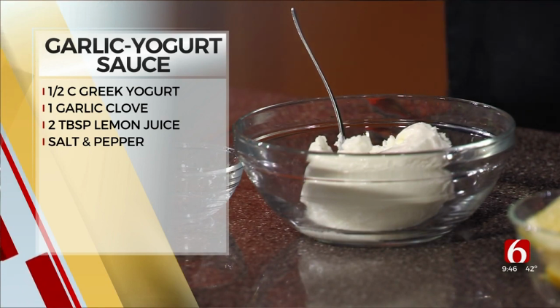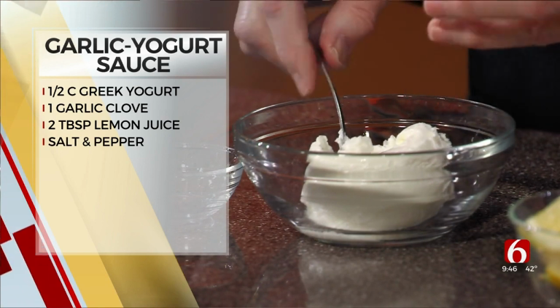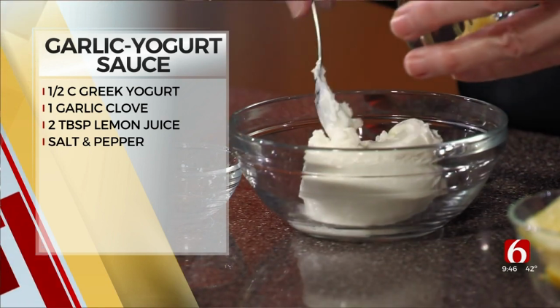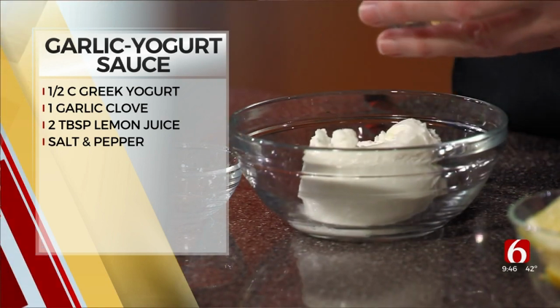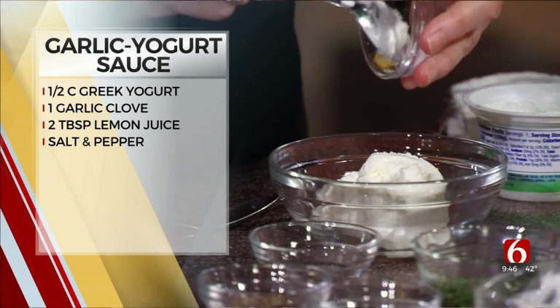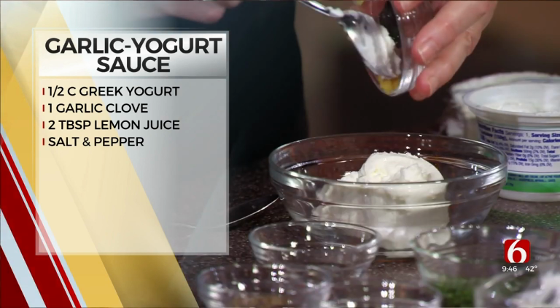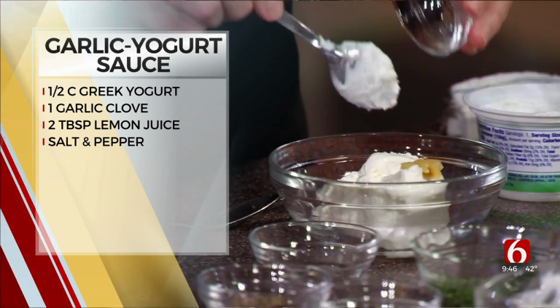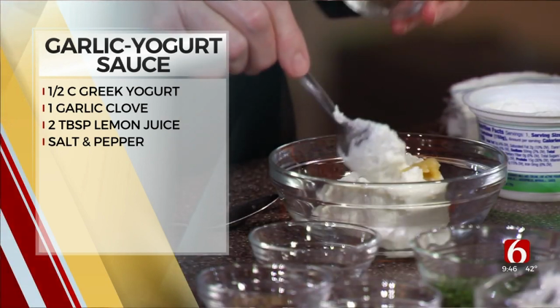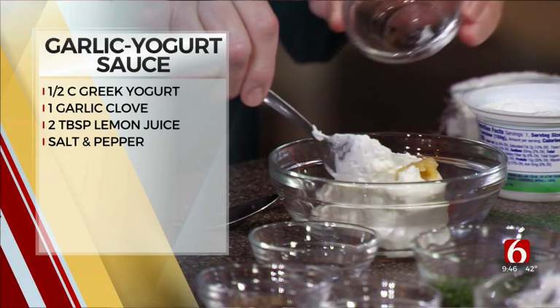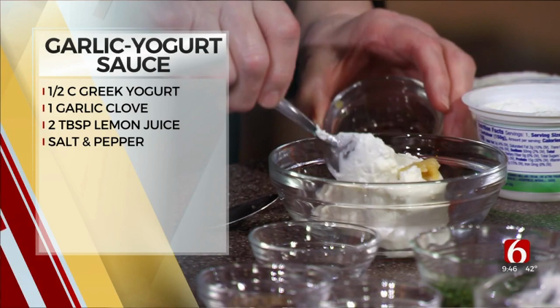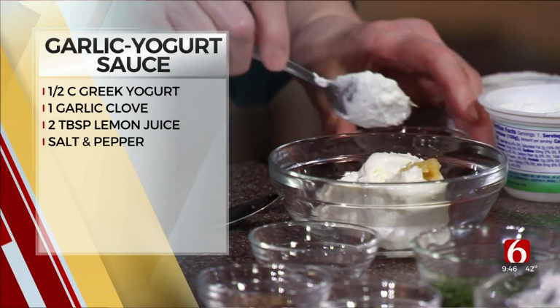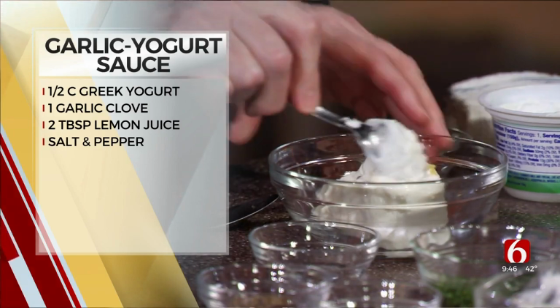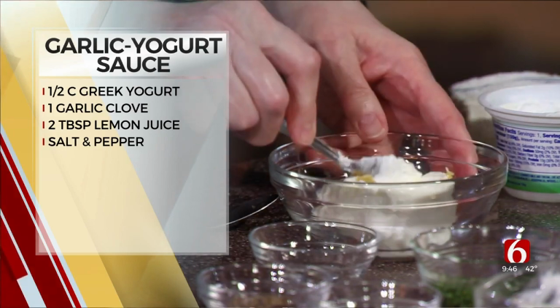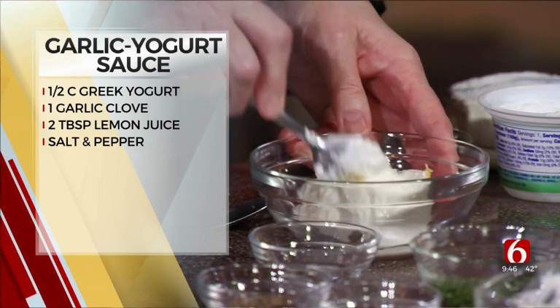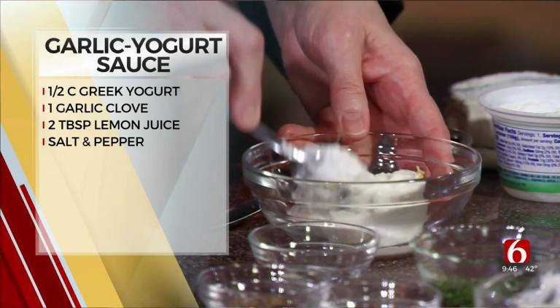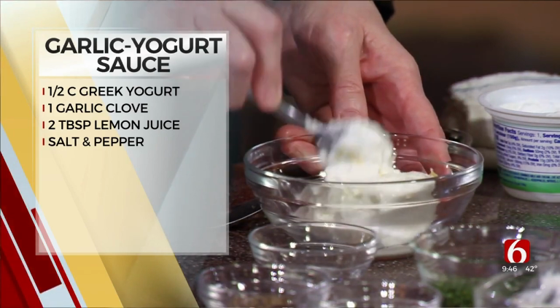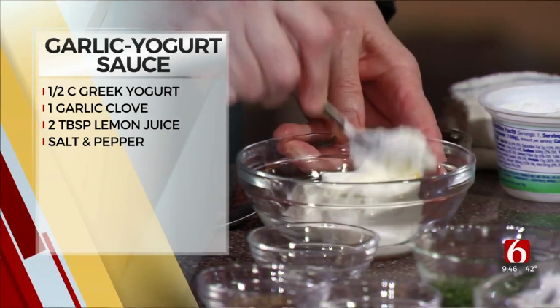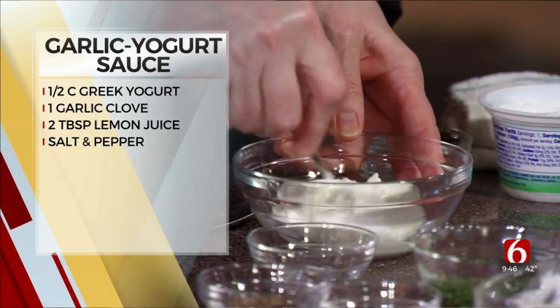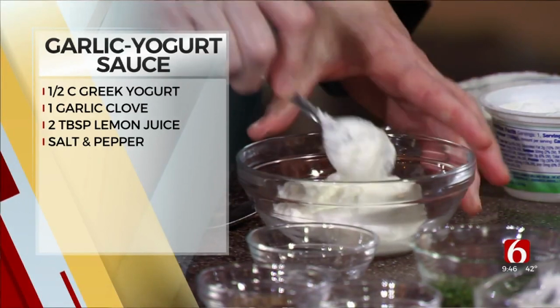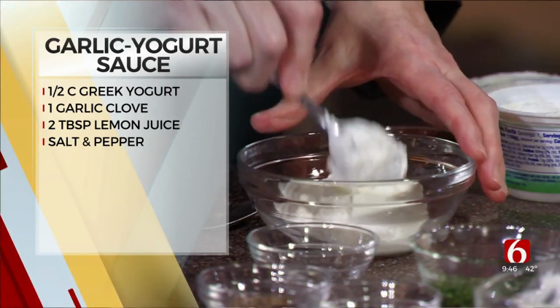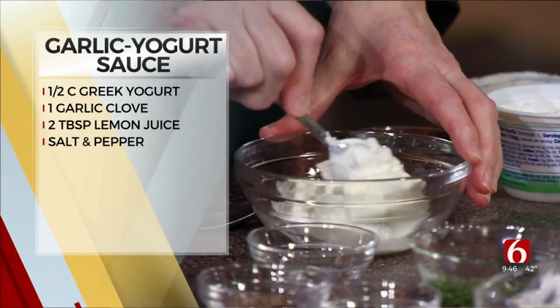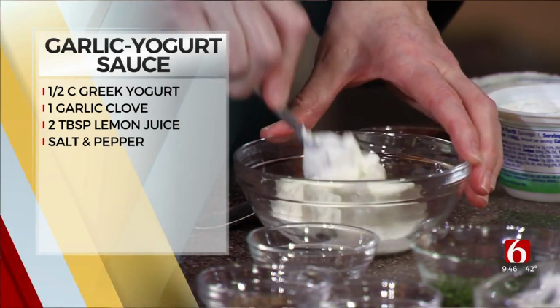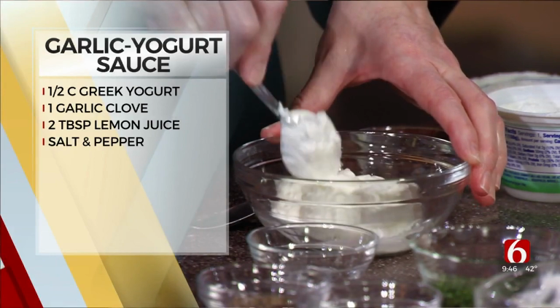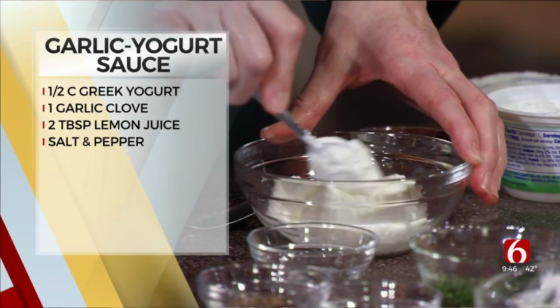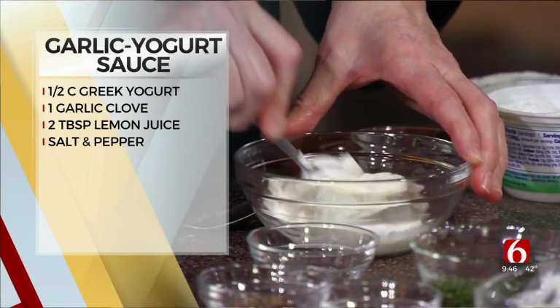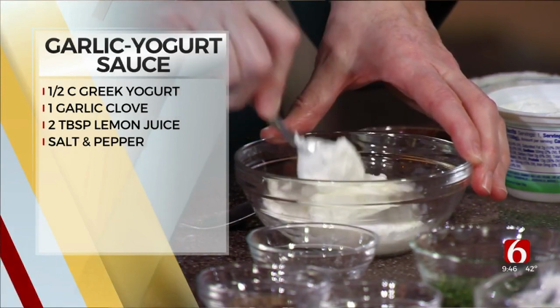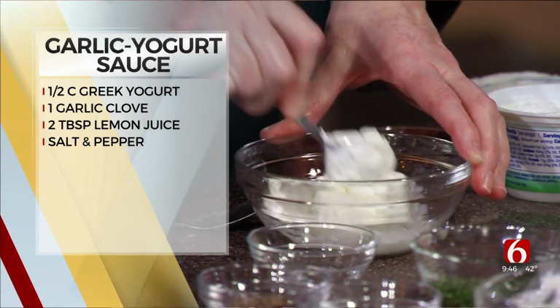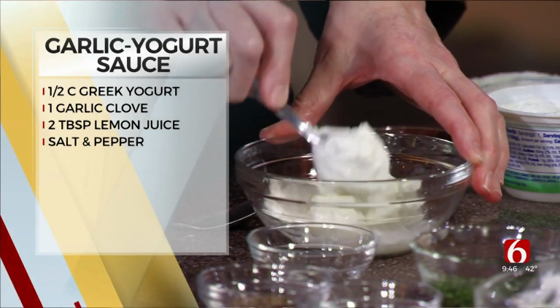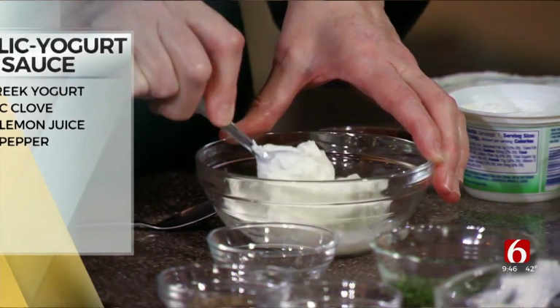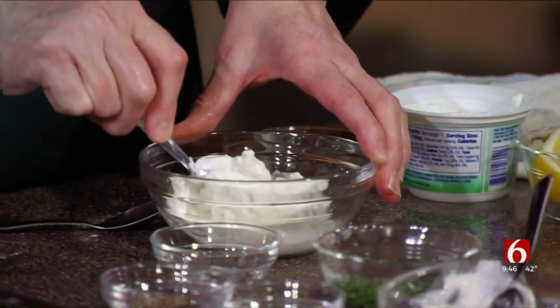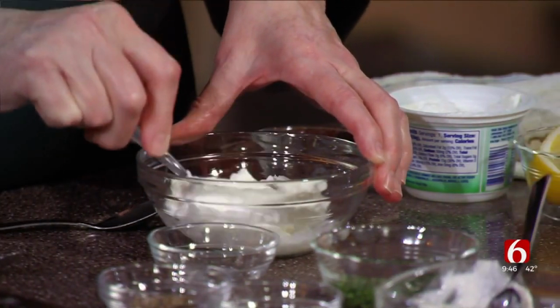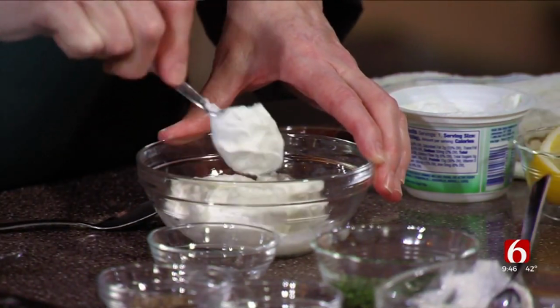Okay, so I can't just take it out of the jar? Oh, don't talk to me about the jar of garlic. Don't buy that. Because it doesn't taste like garlic — it's full of sodium and preservatives, so shame on you.